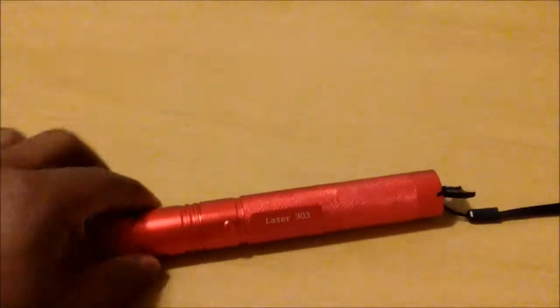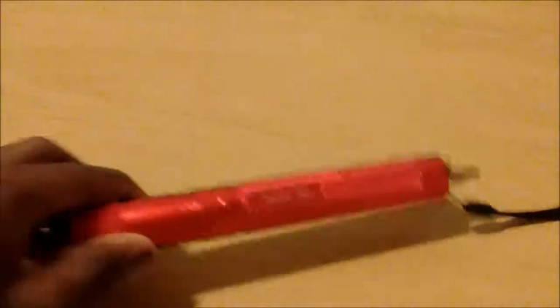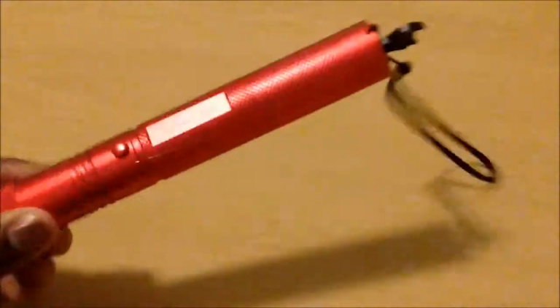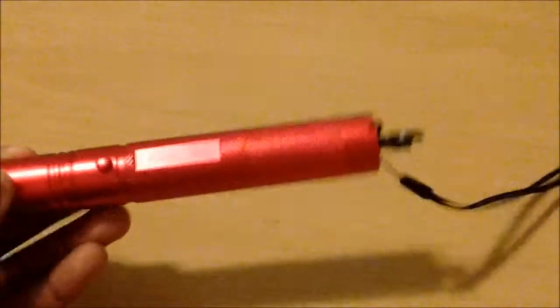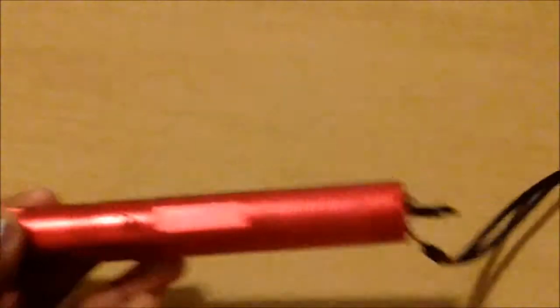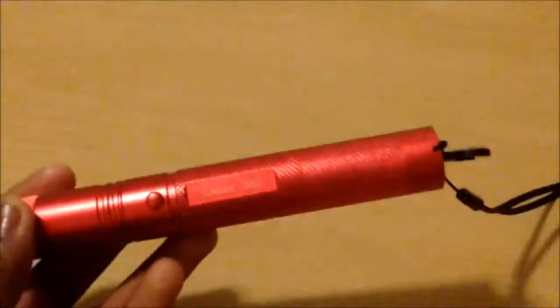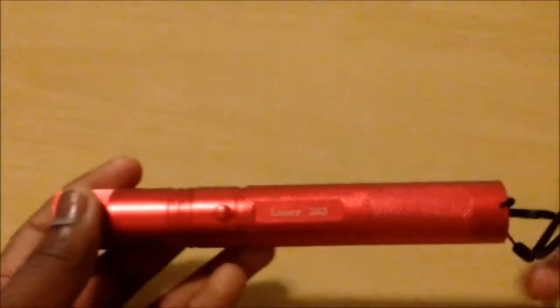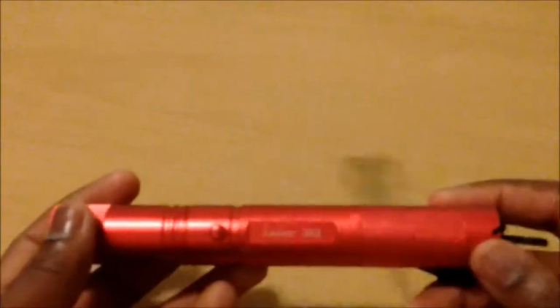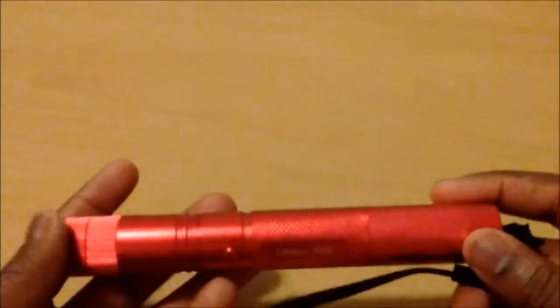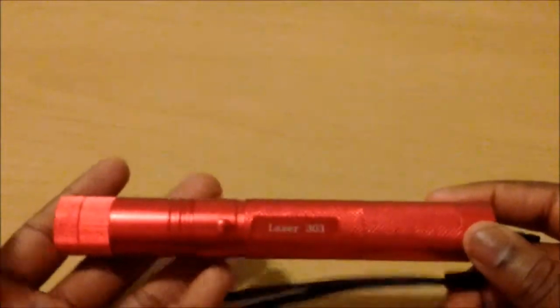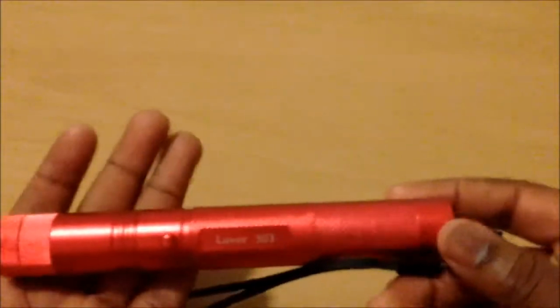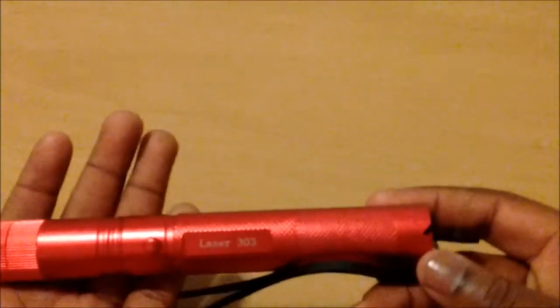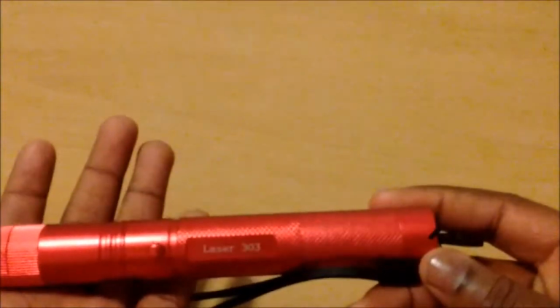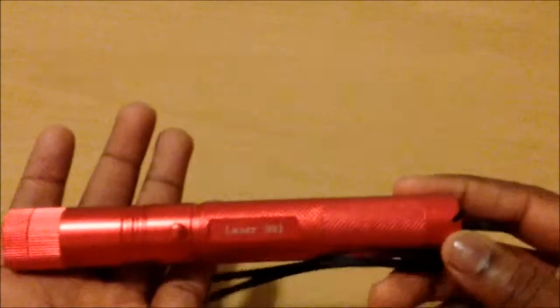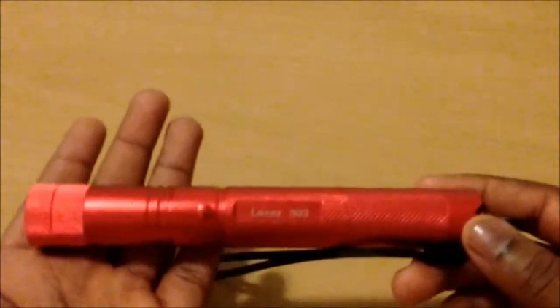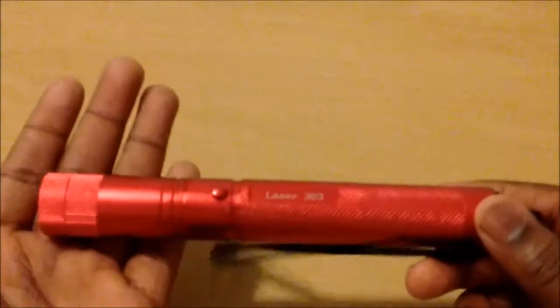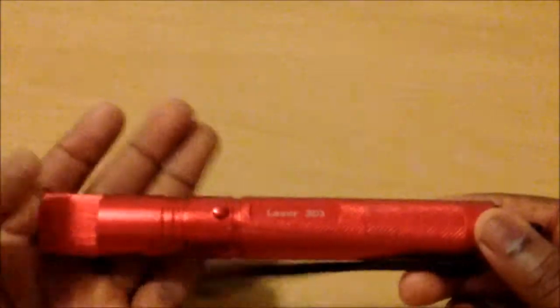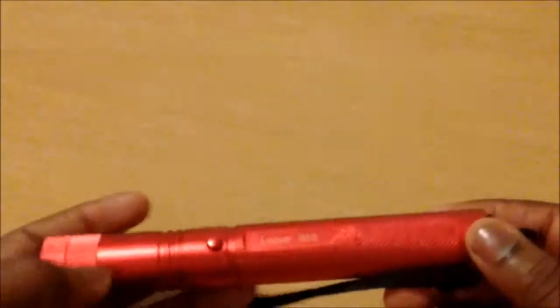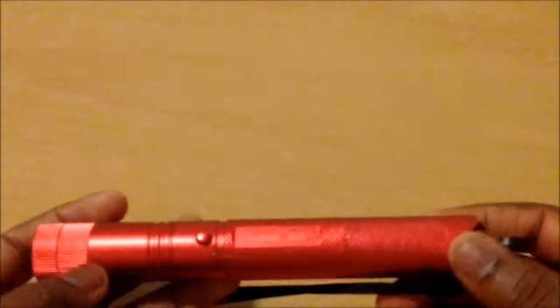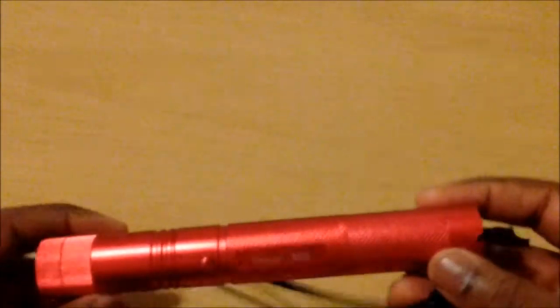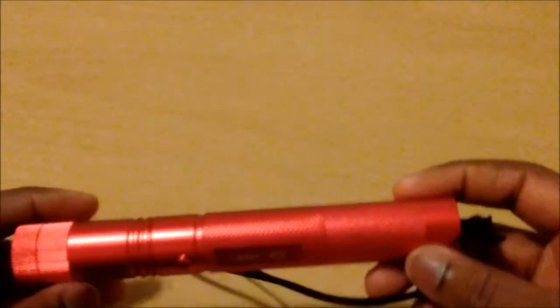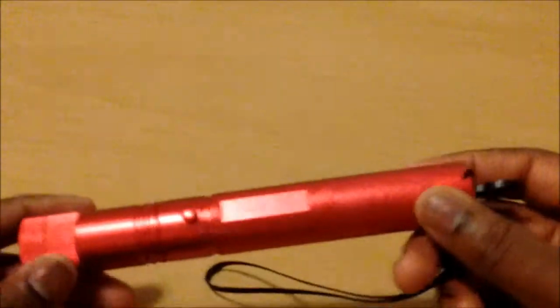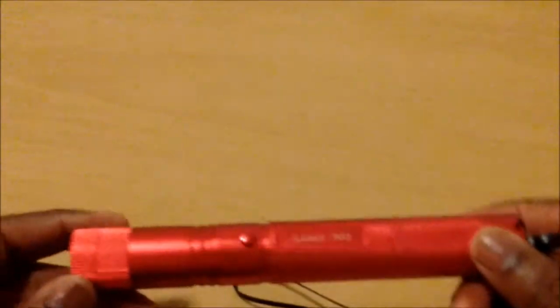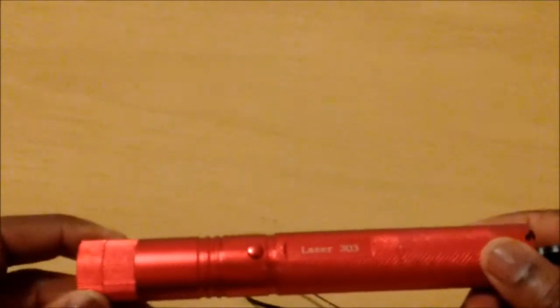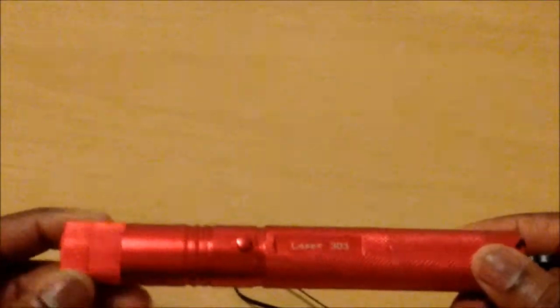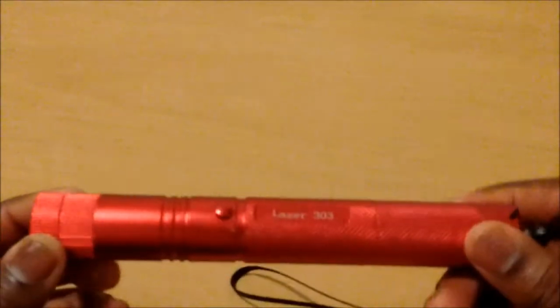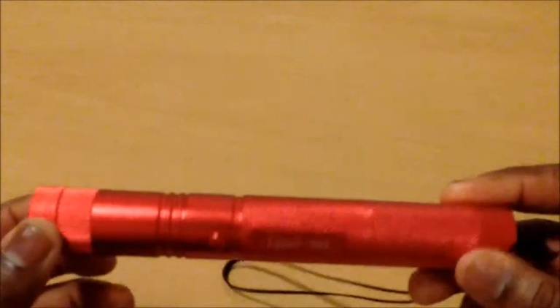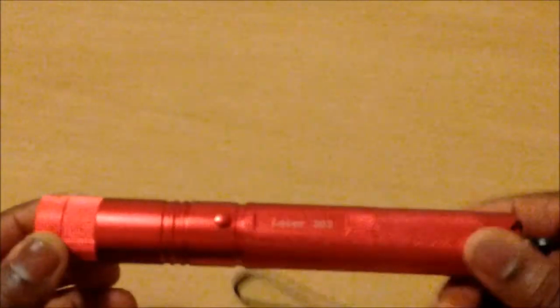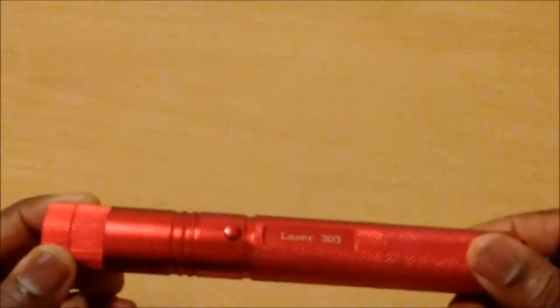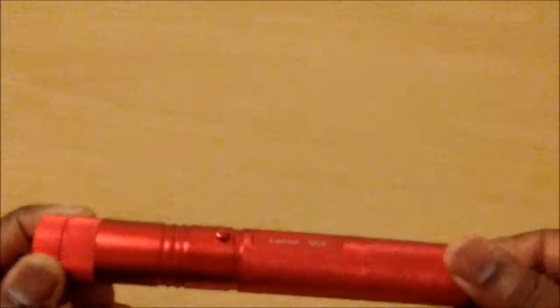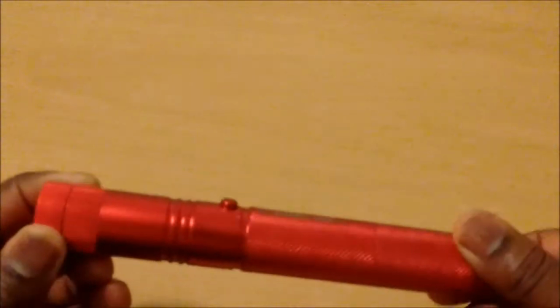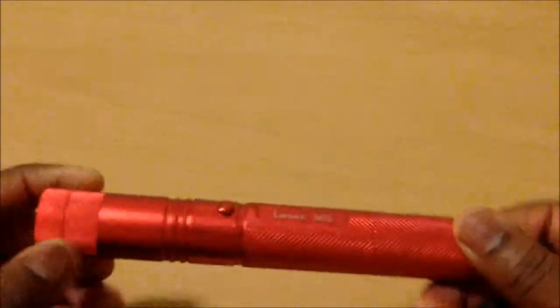This is basically a 200 milliwatt laser, somewhere in the range of 150 to 200 milliwatts. I've checked it and it is confirmed at 200 milliwatts.